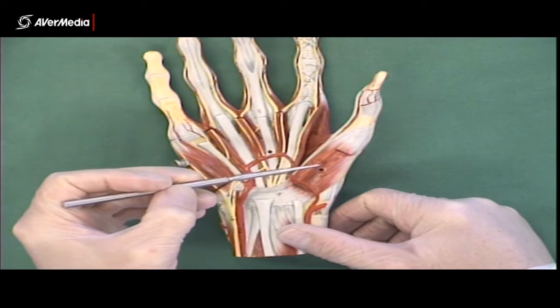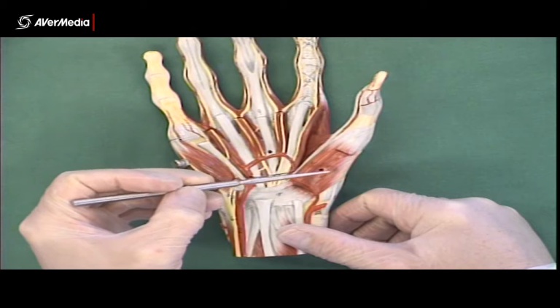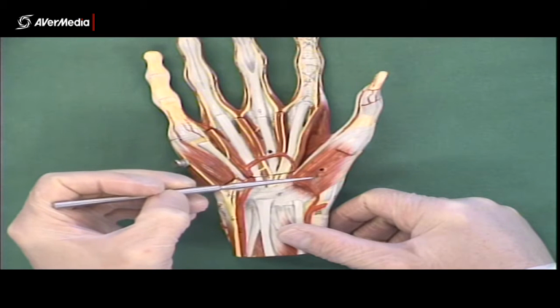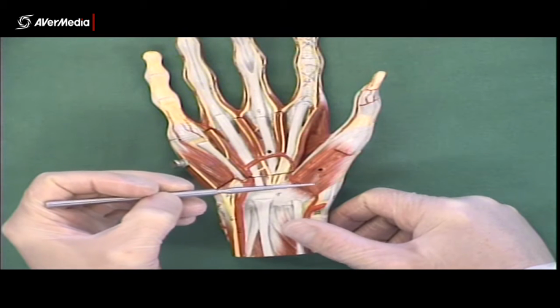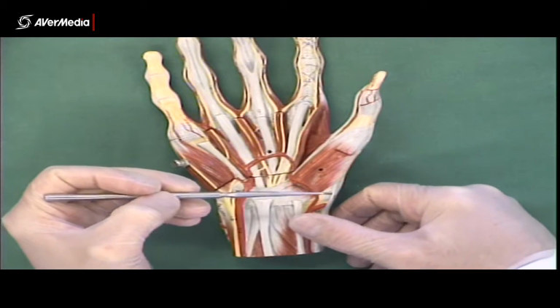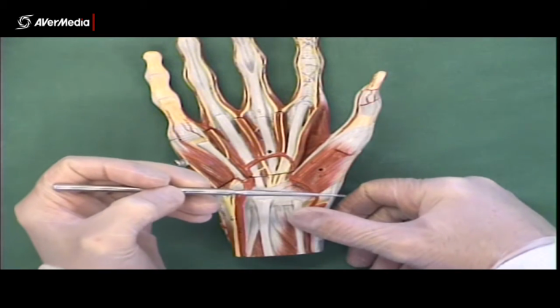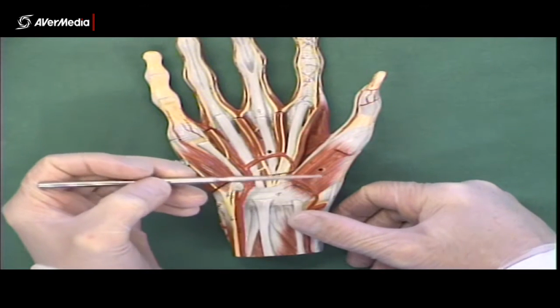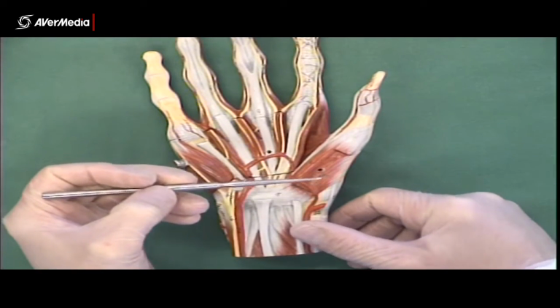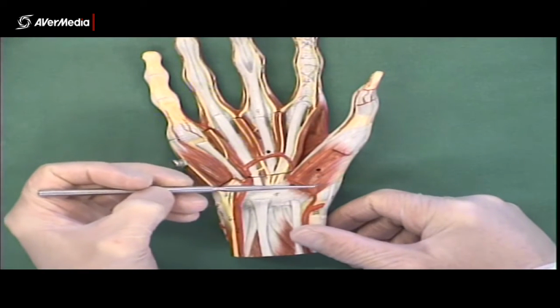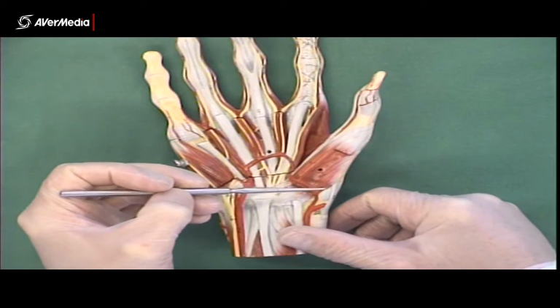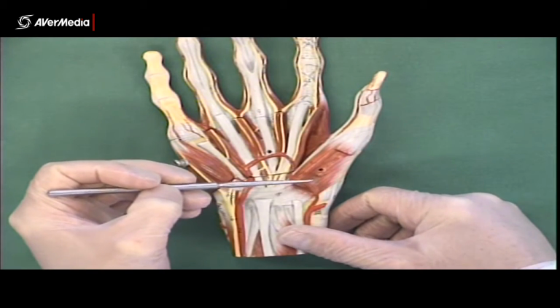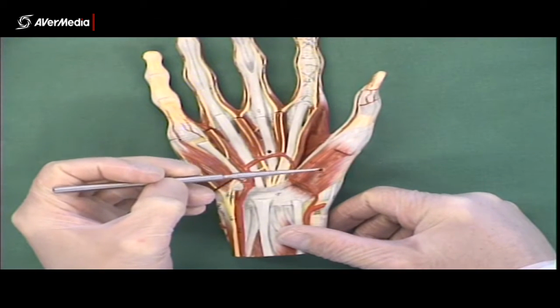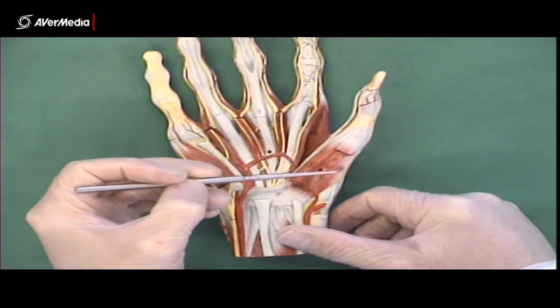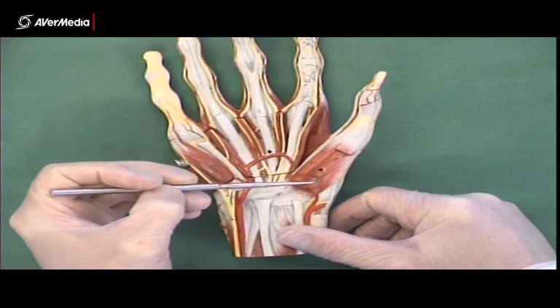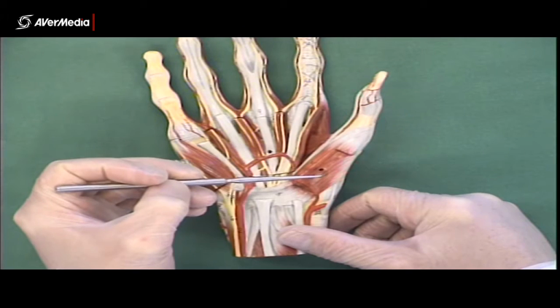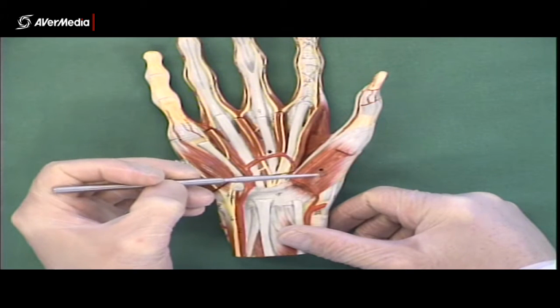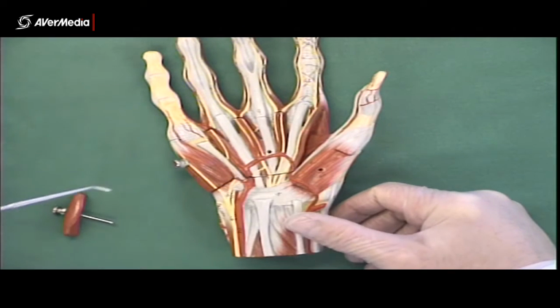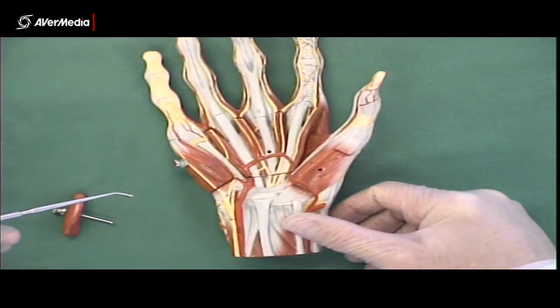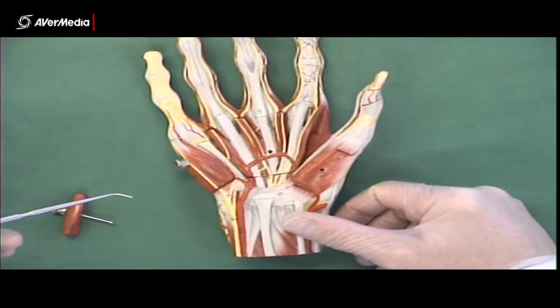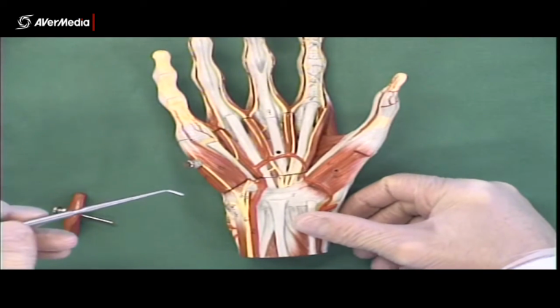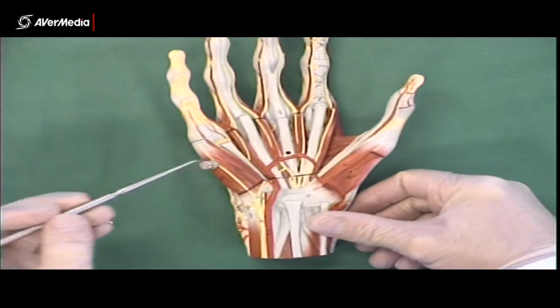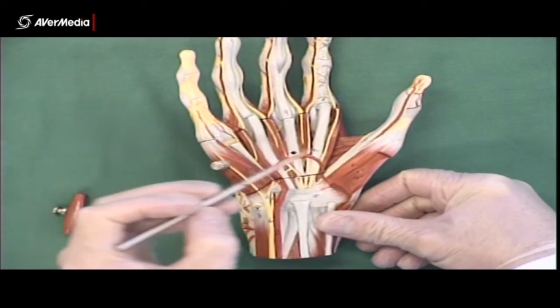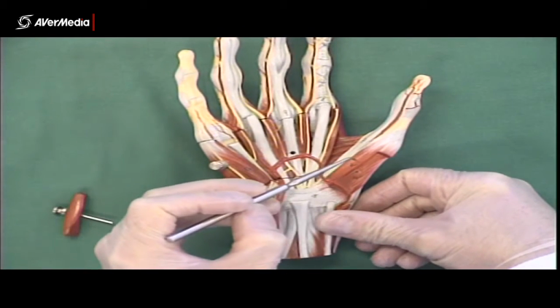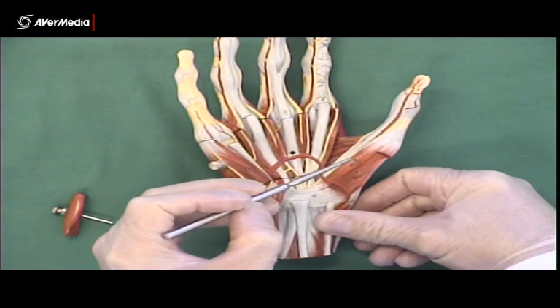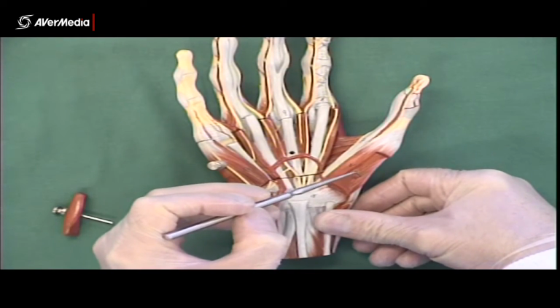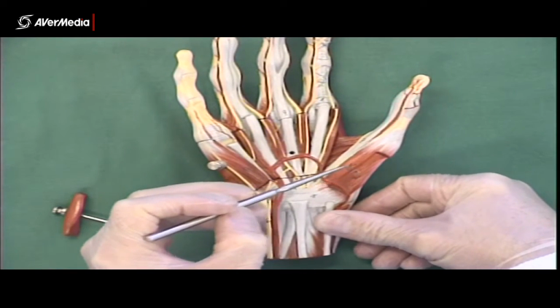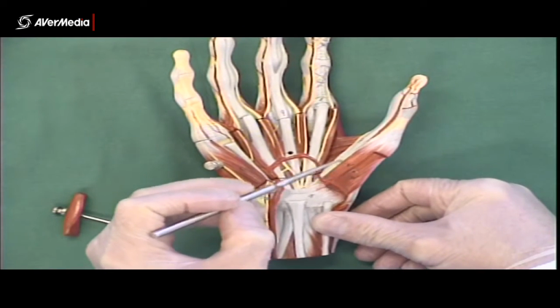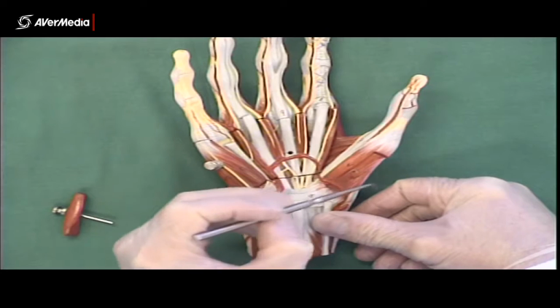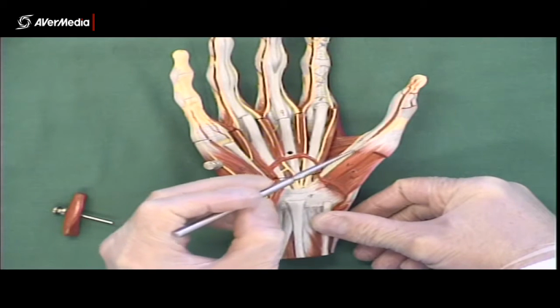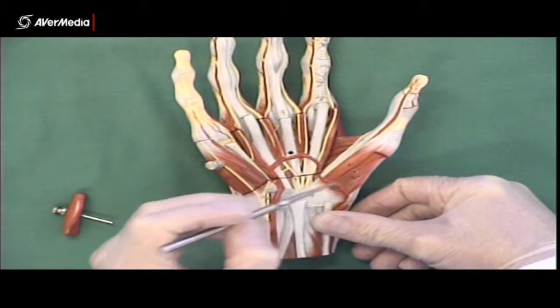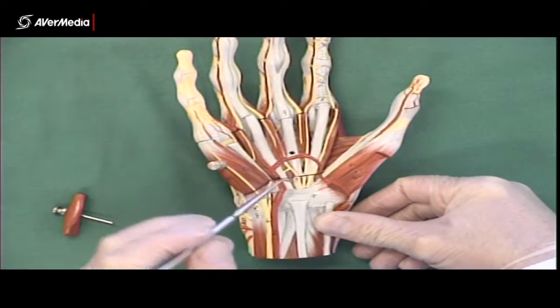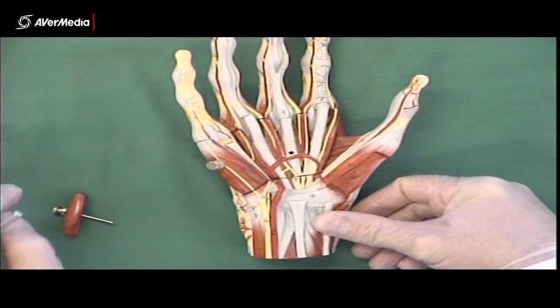There's no need for a 'brevis' qualifier this time, because there isn't a long one, so that's just opponens pollicis. Those three muscles together are called the thenar muscles.